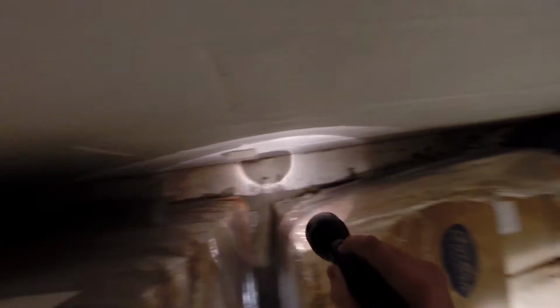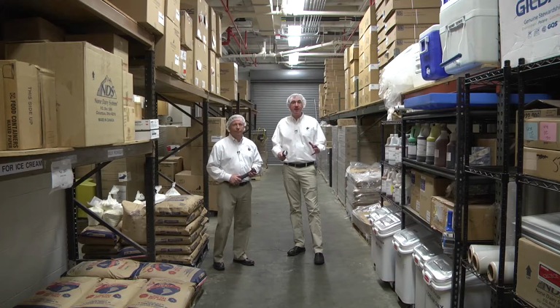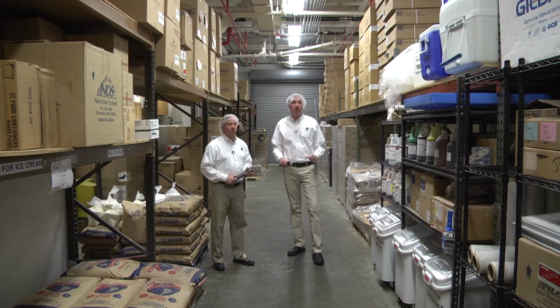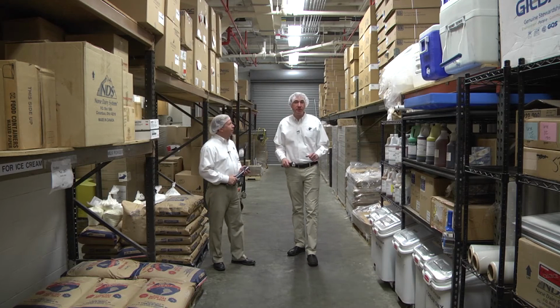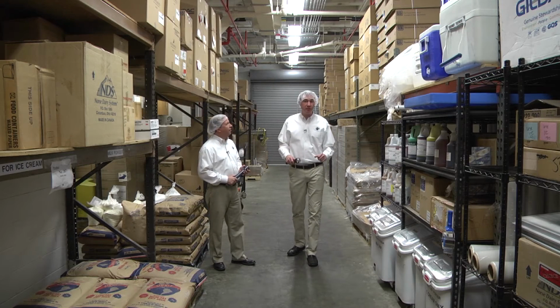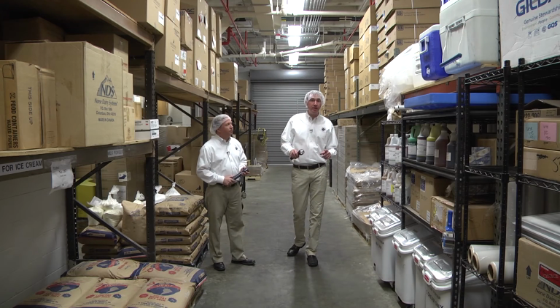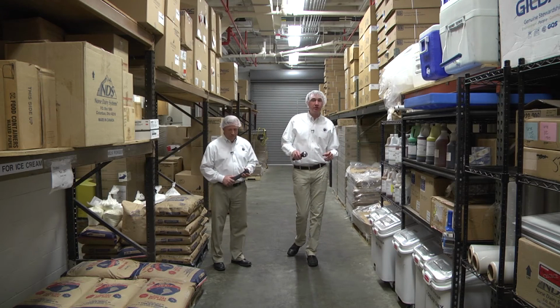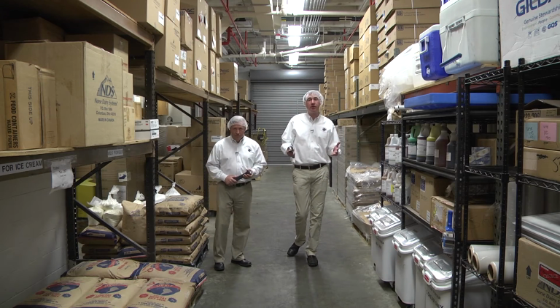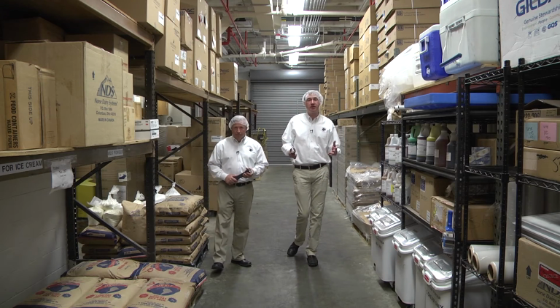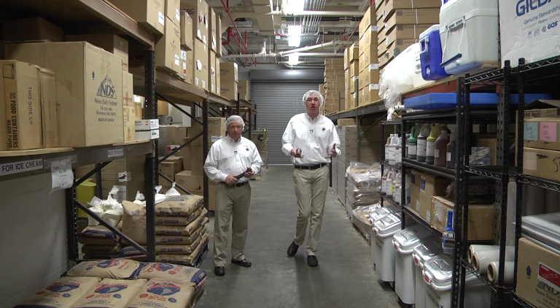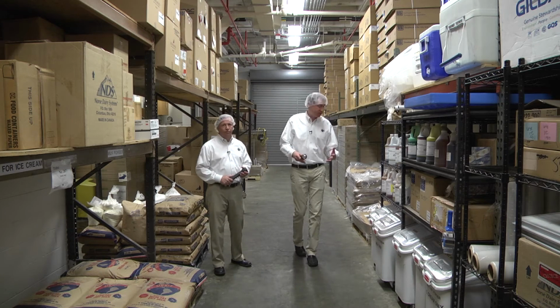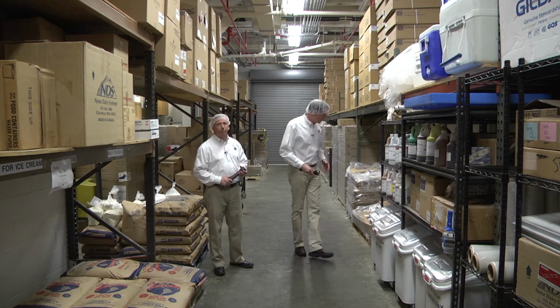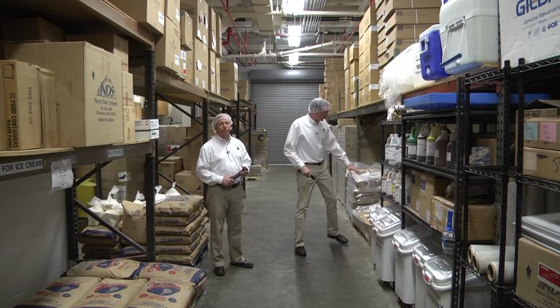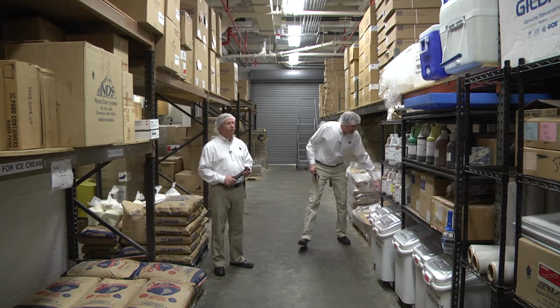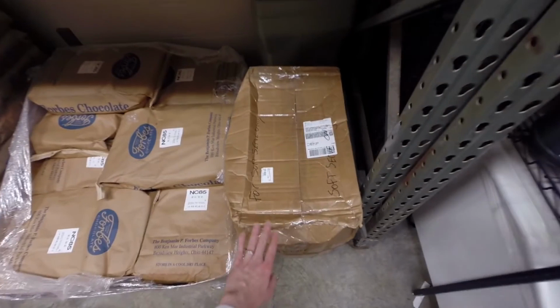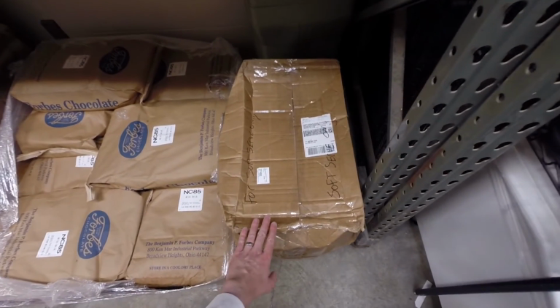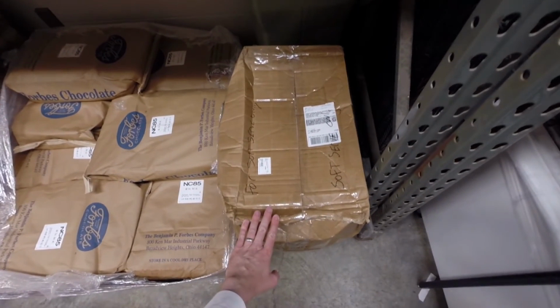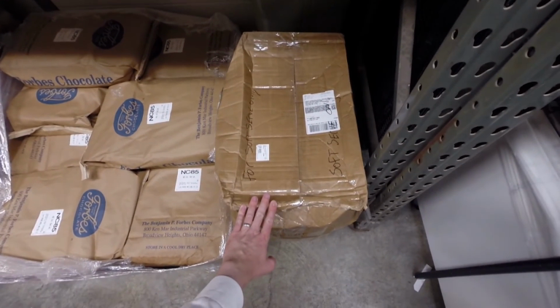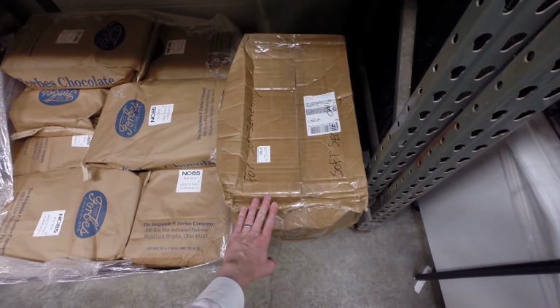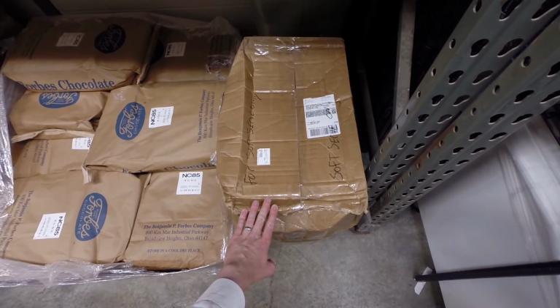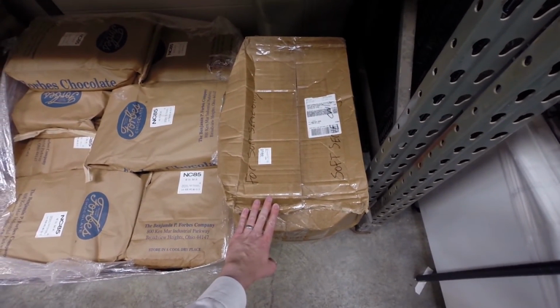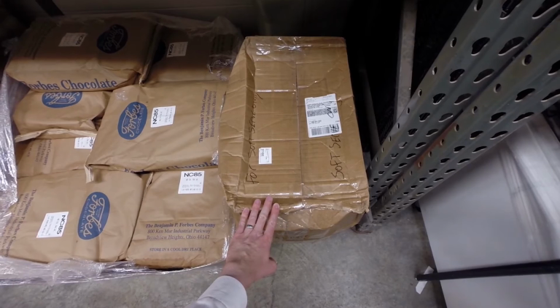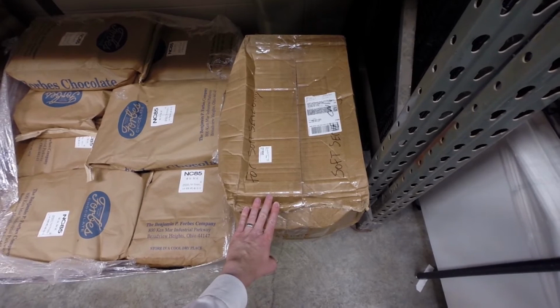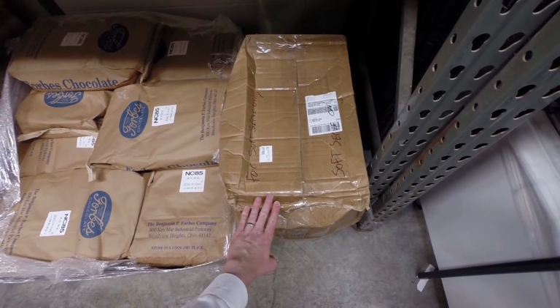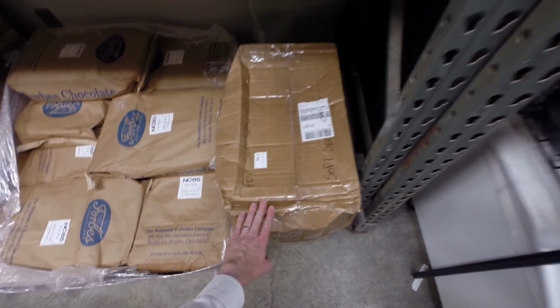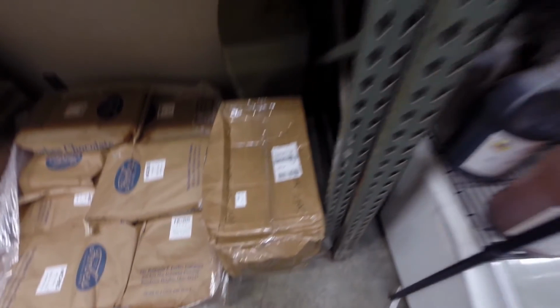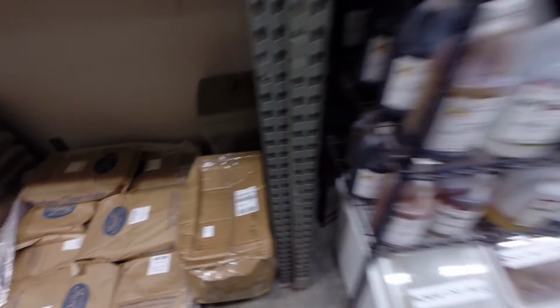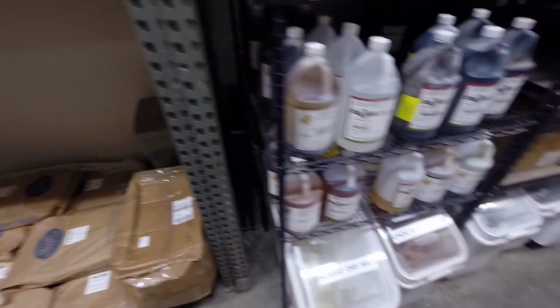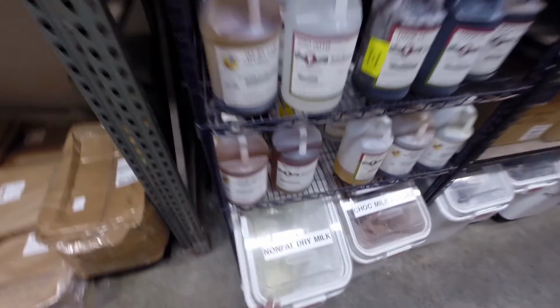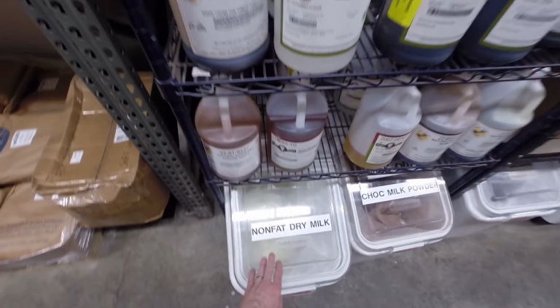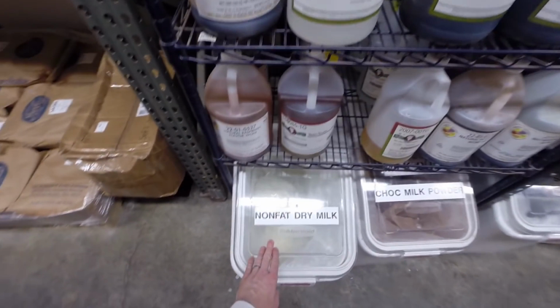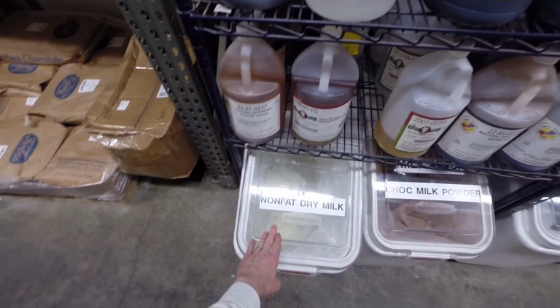To keep our raw materials safe, we want to make sure that they're always enclosed. Any boxes we have might be enclosed by taping them up at the end of our production day. If we have open bags, they would be kept in these rolling carts.